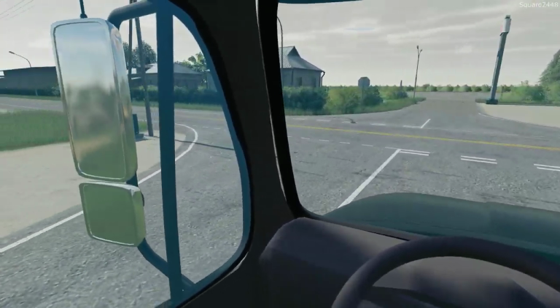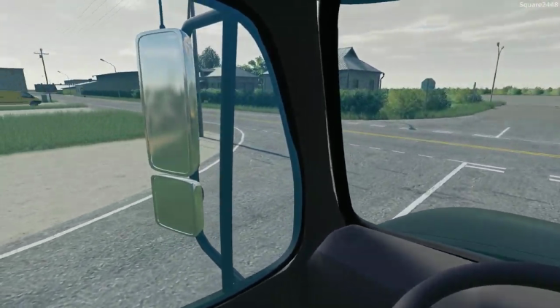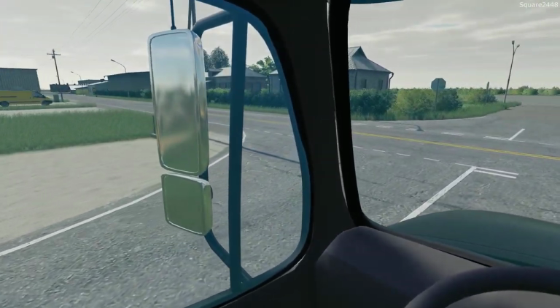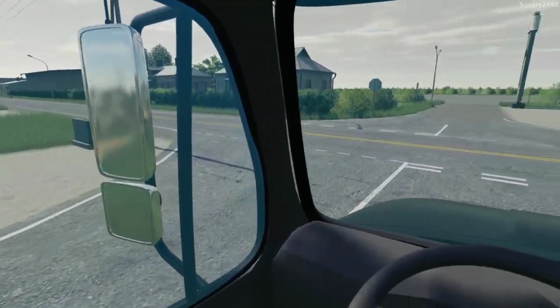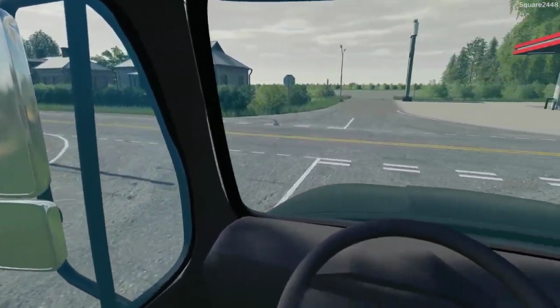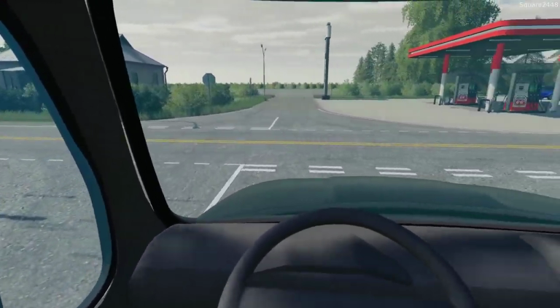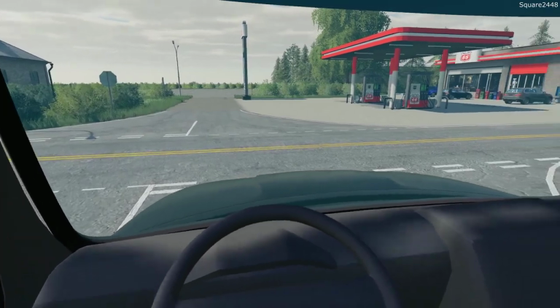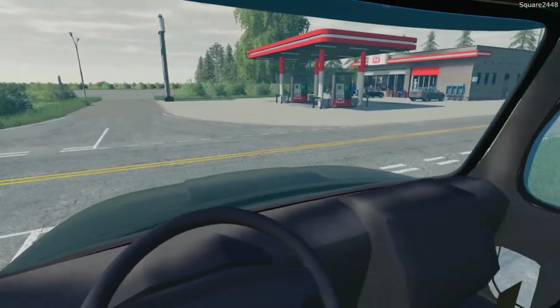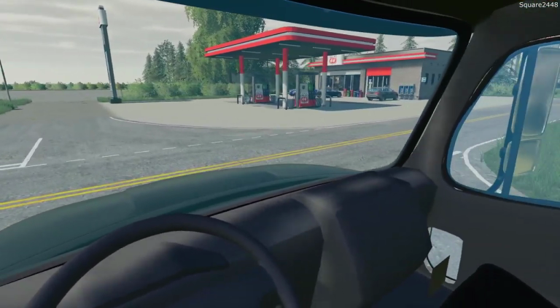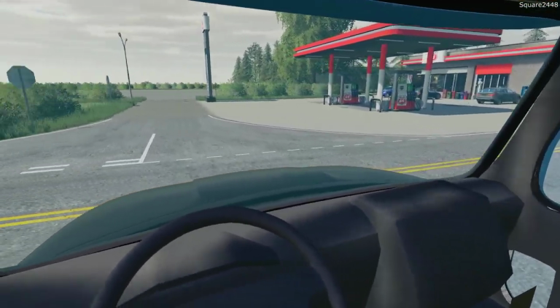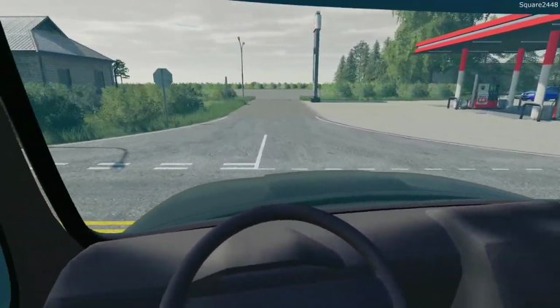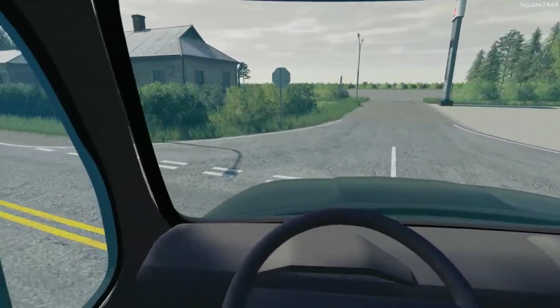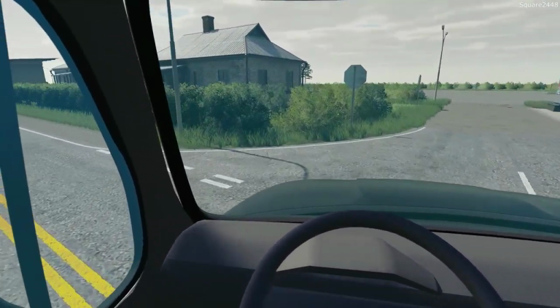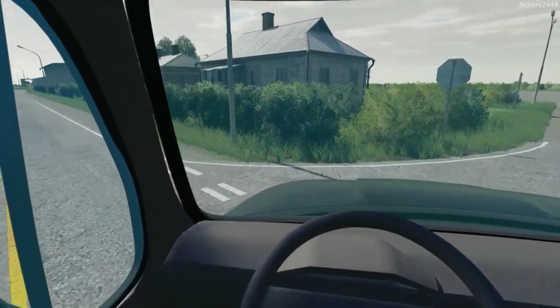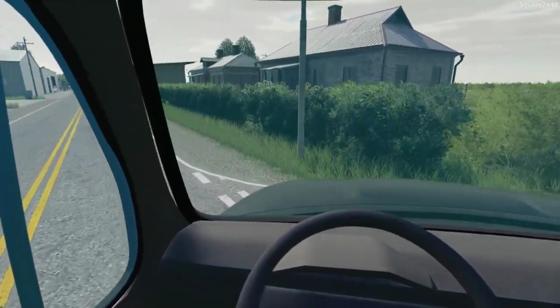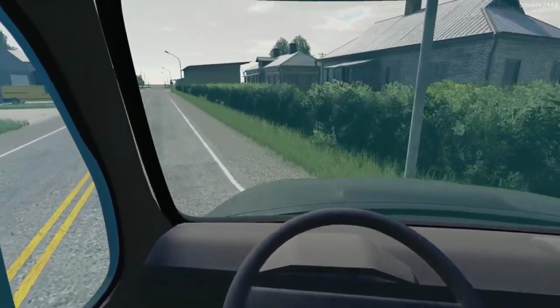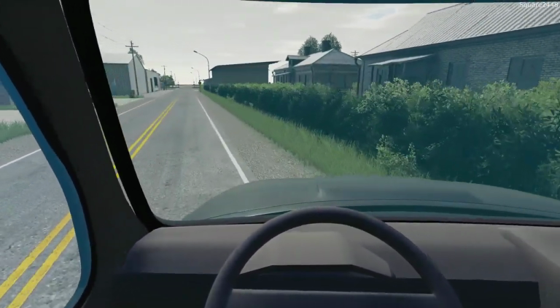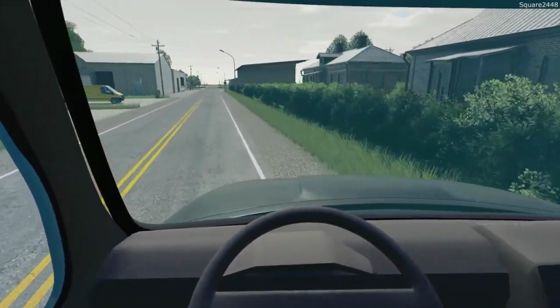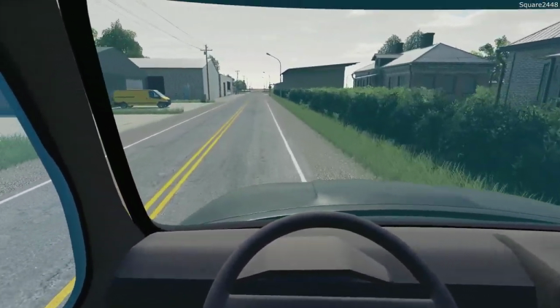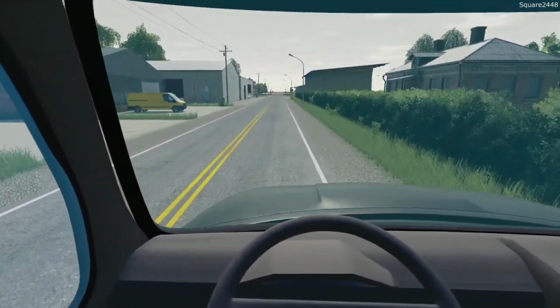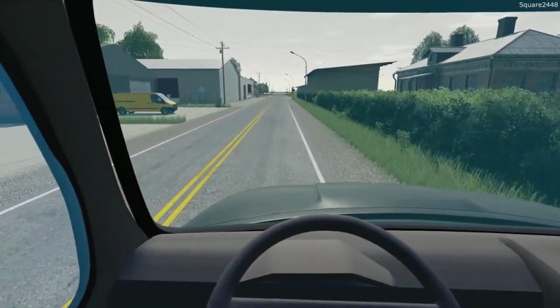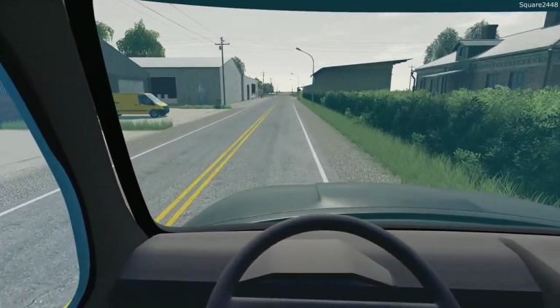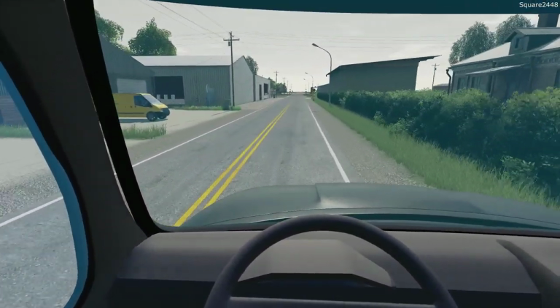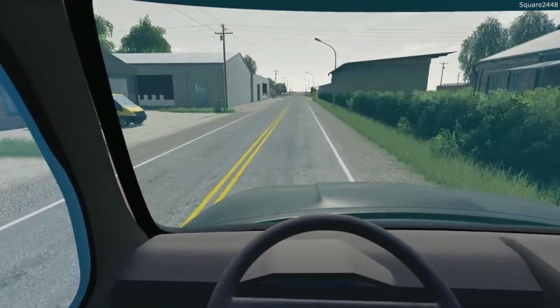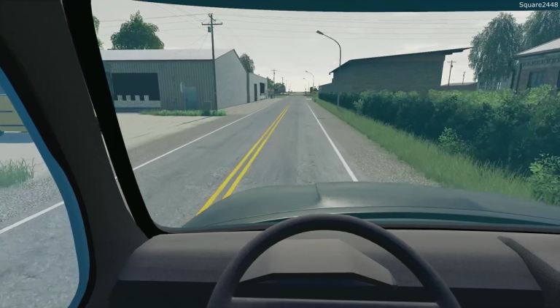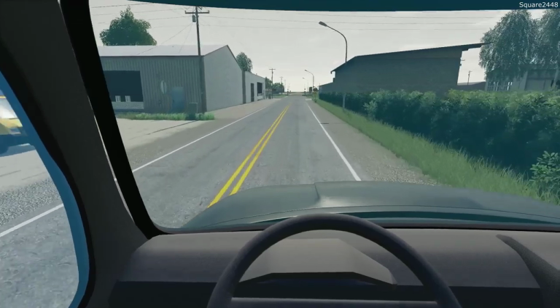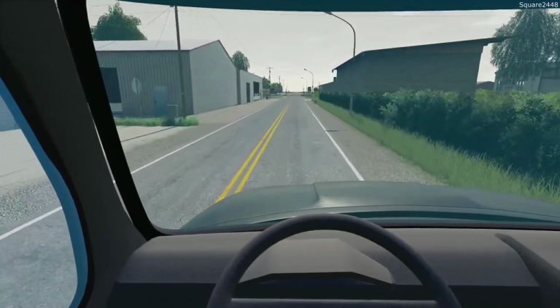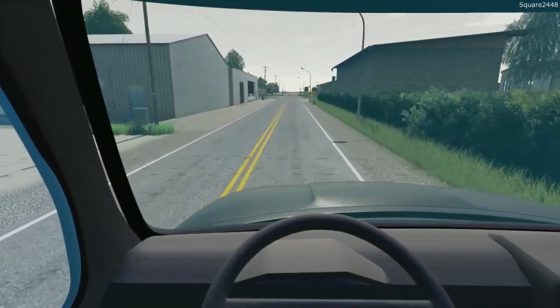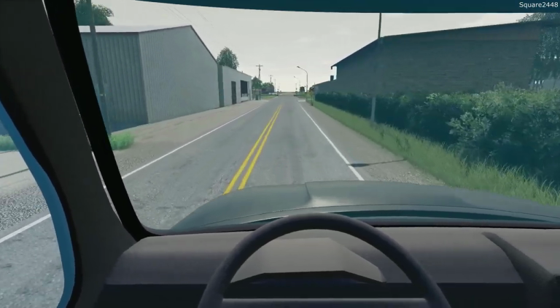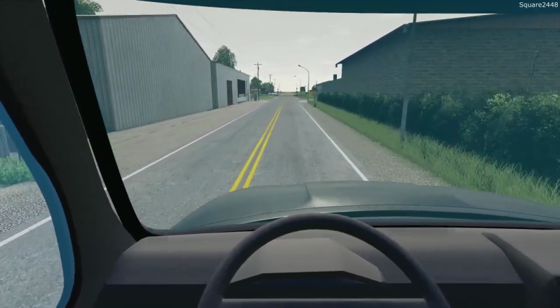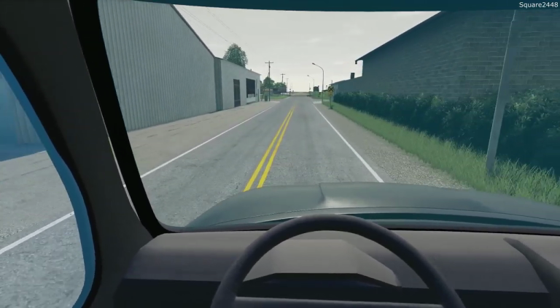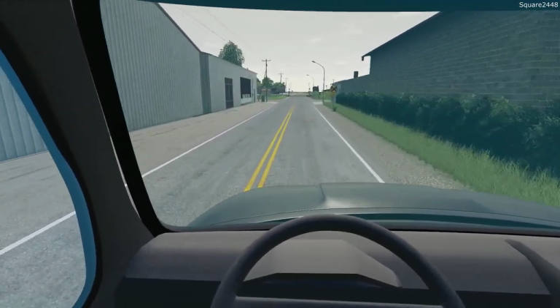Before we do the next repo after this, we've got to stop and get some fuel. And while we're at it, we'll grab a quick snack because it's been a pretty long day so far.